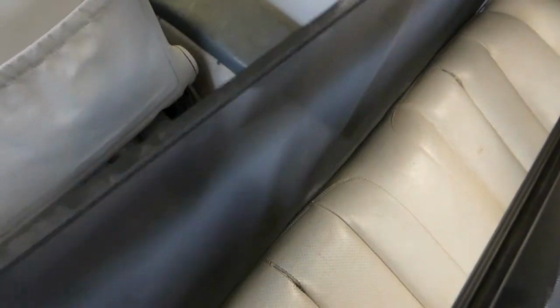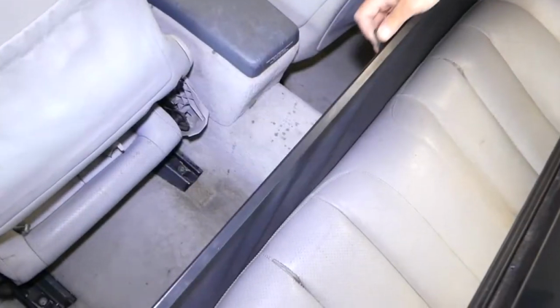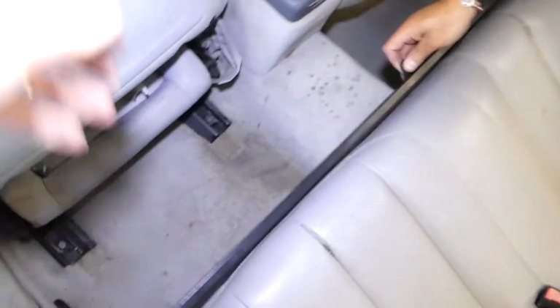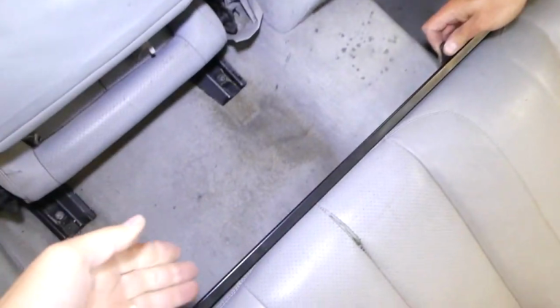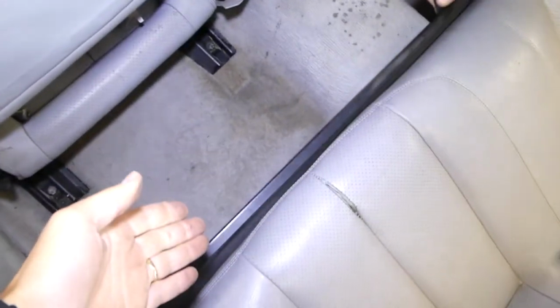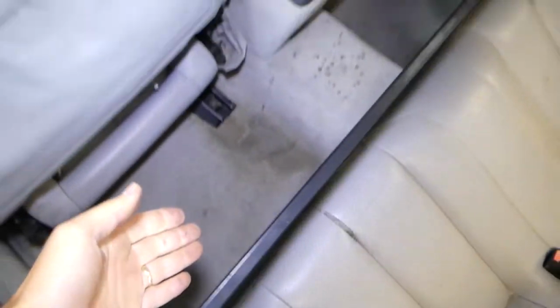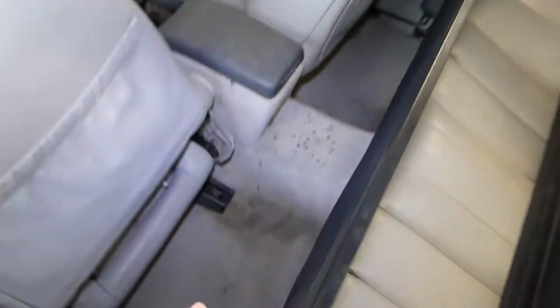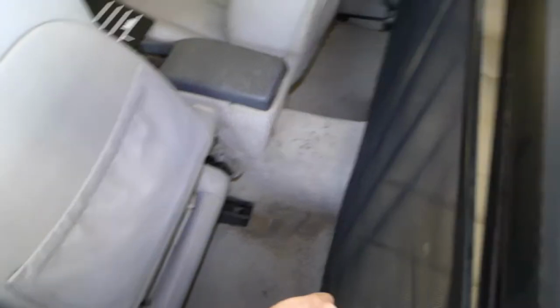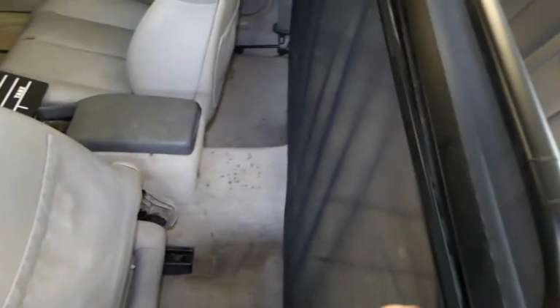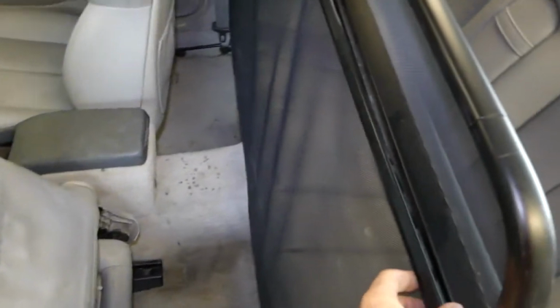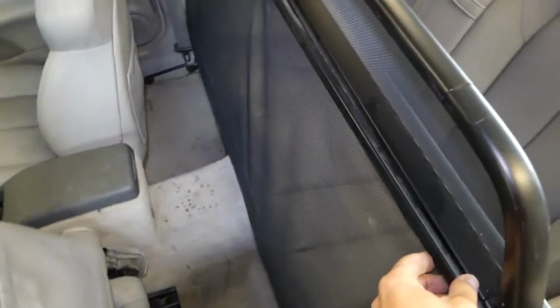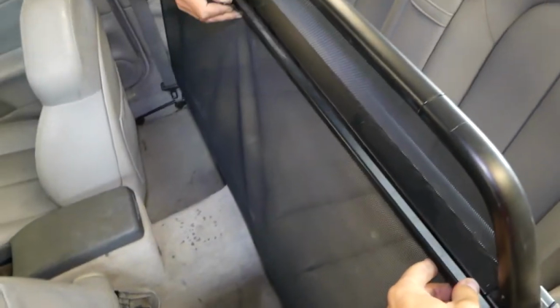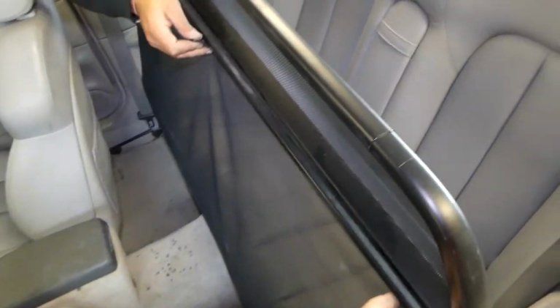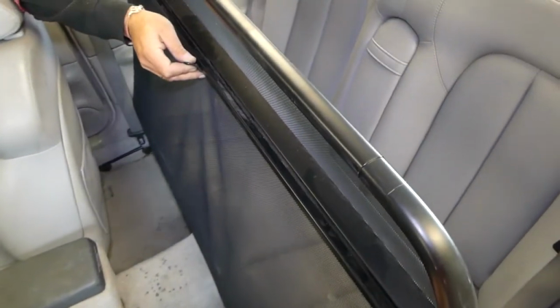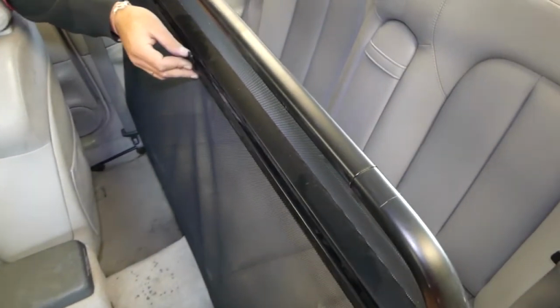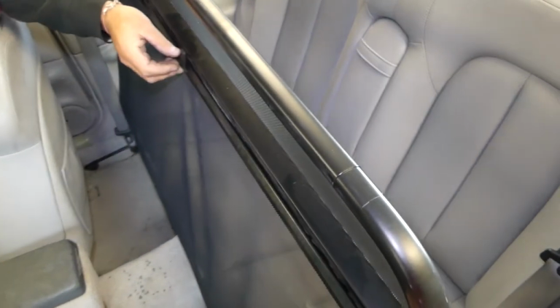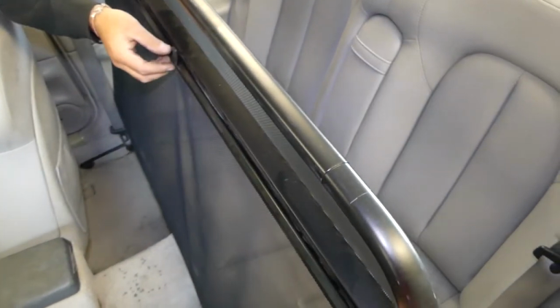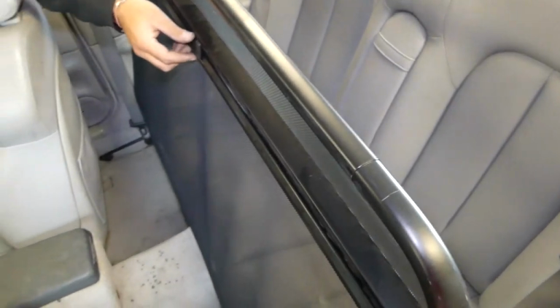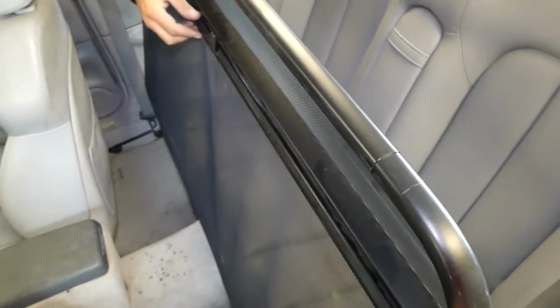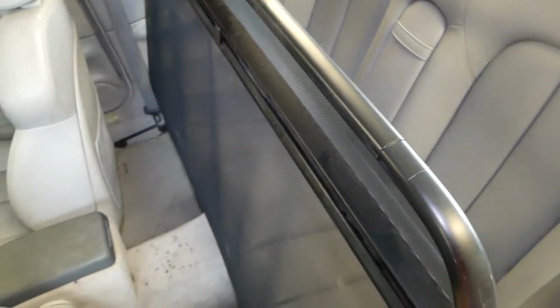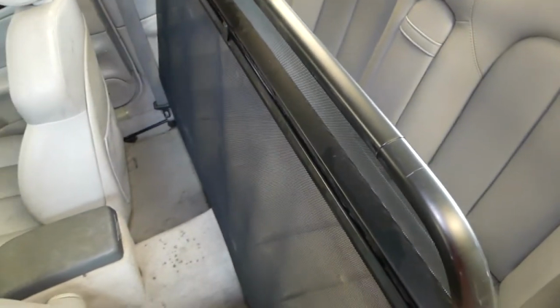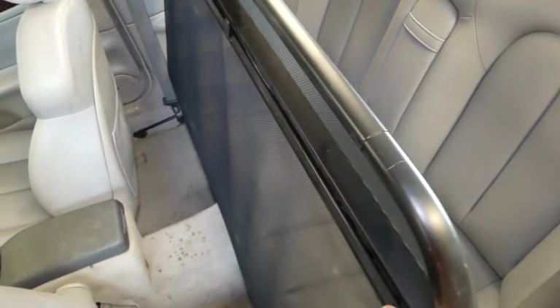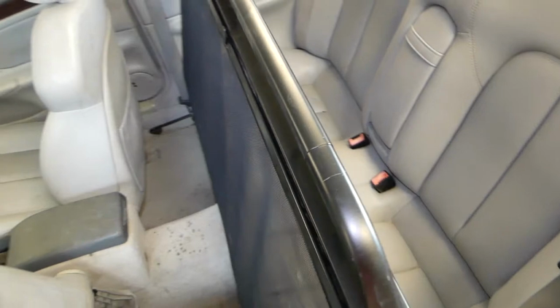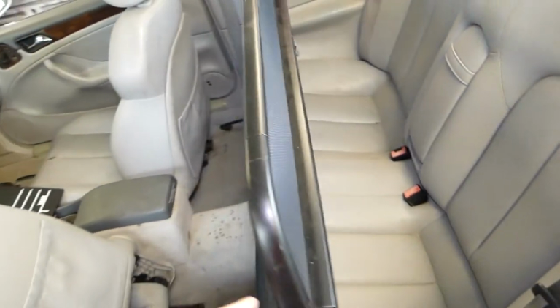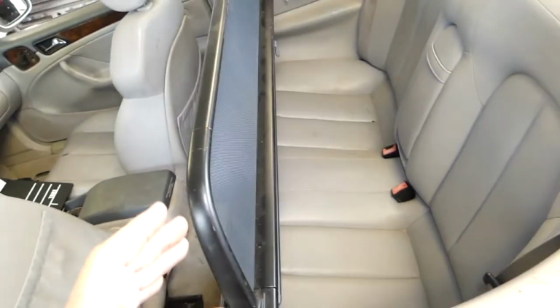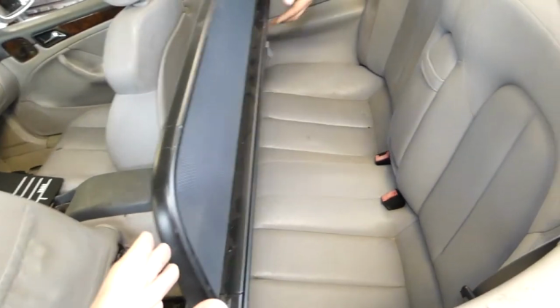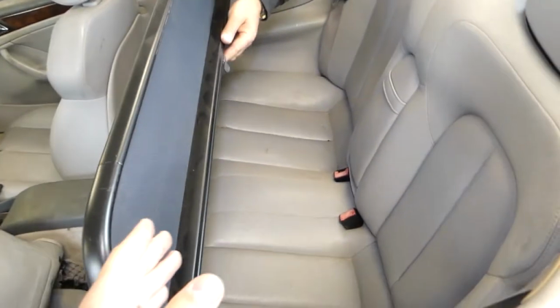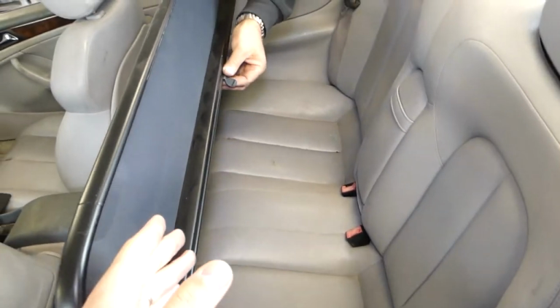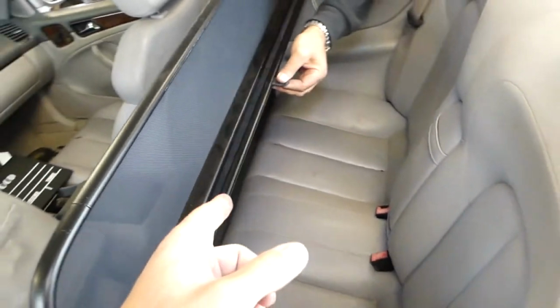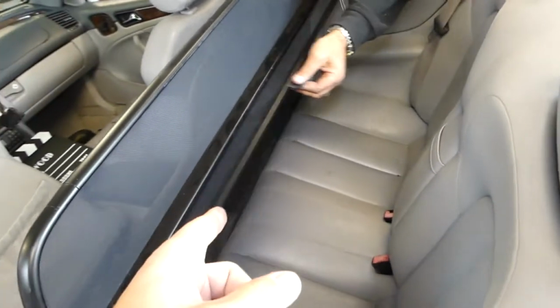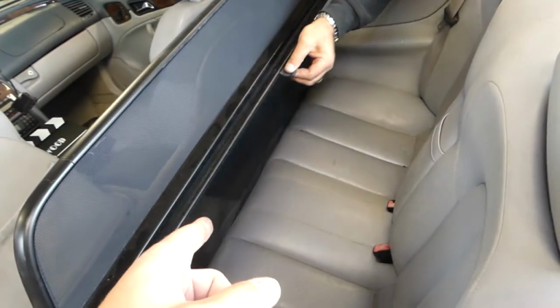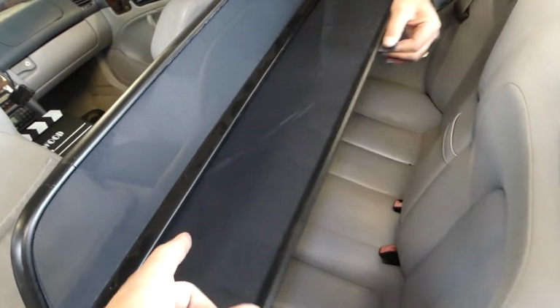You need to pull that curtain from the bottom. You need to pull it and connect it to this one right here, just like that.